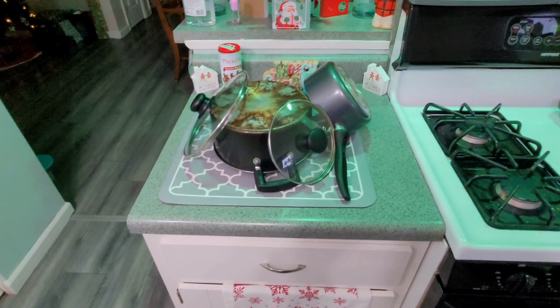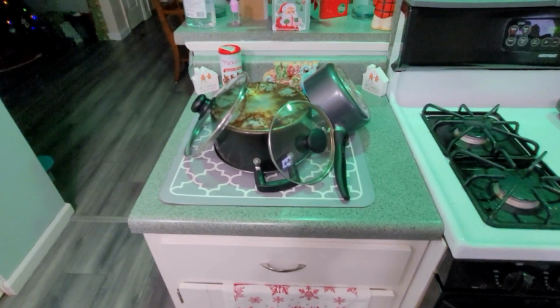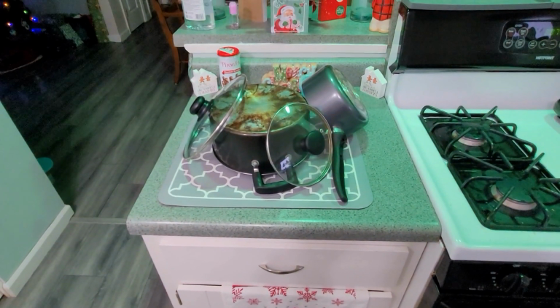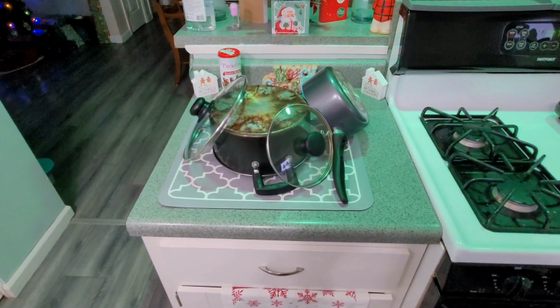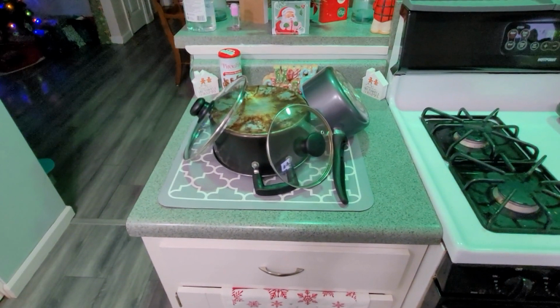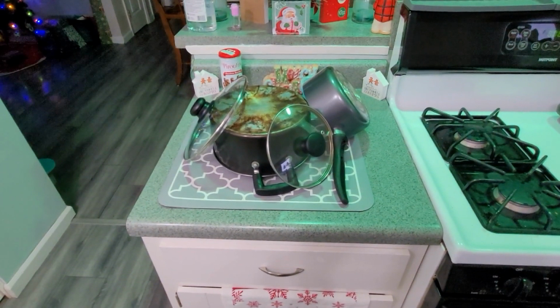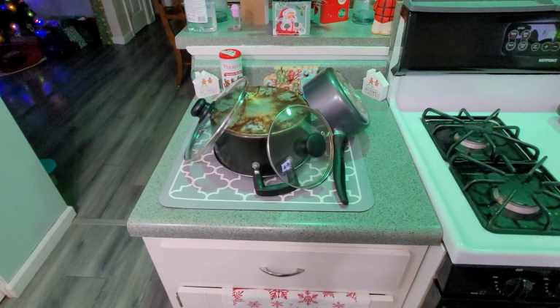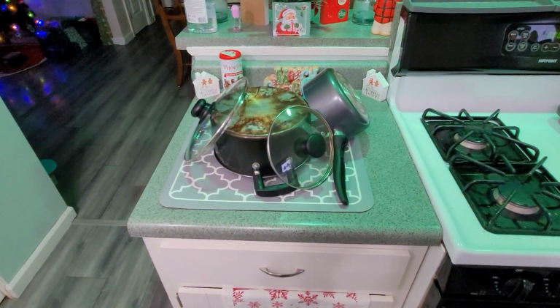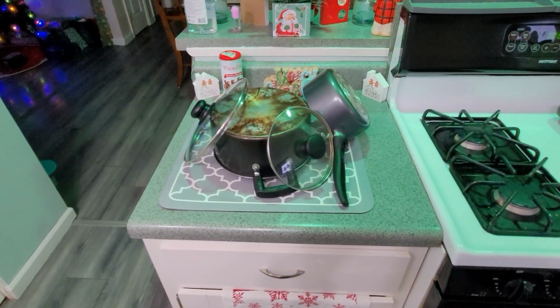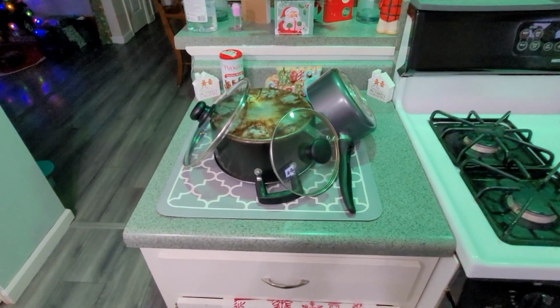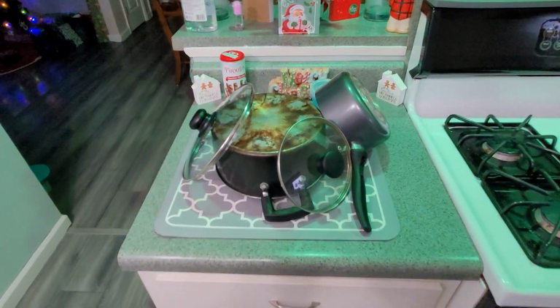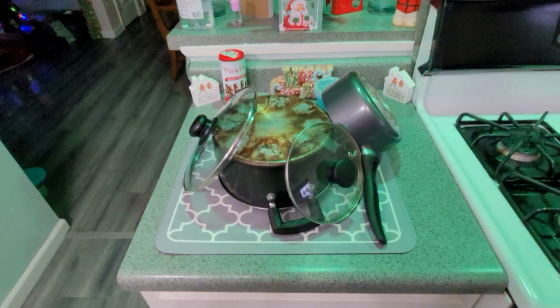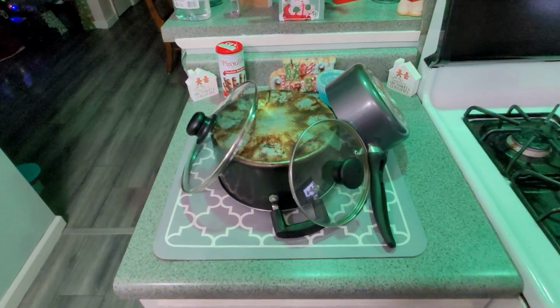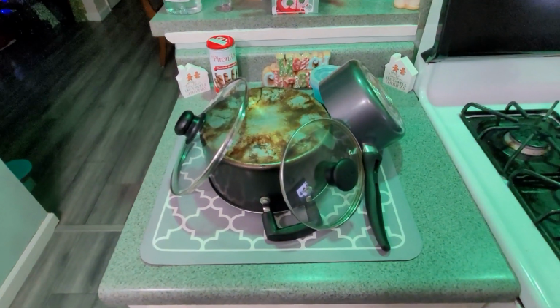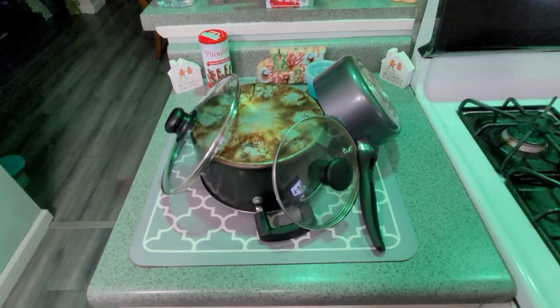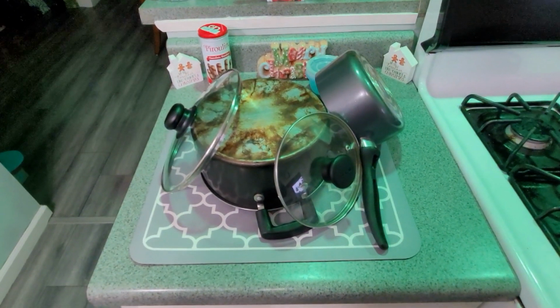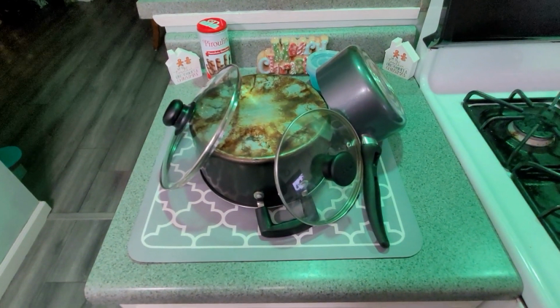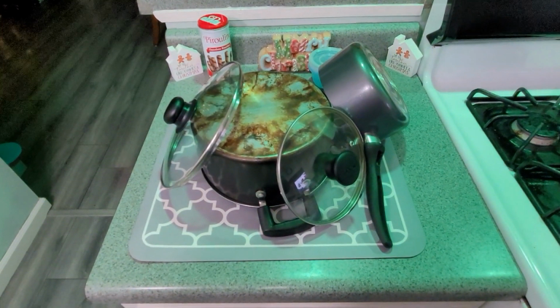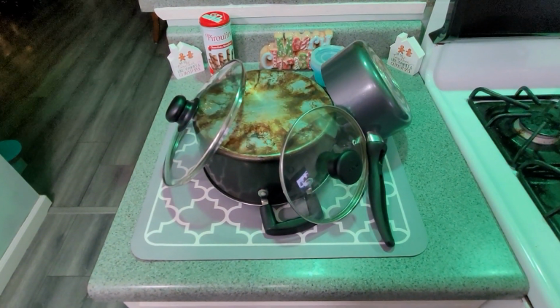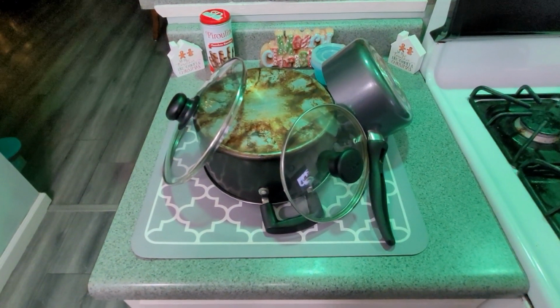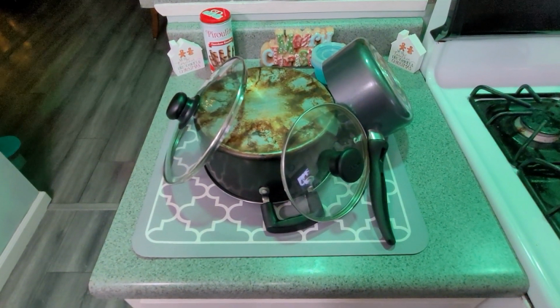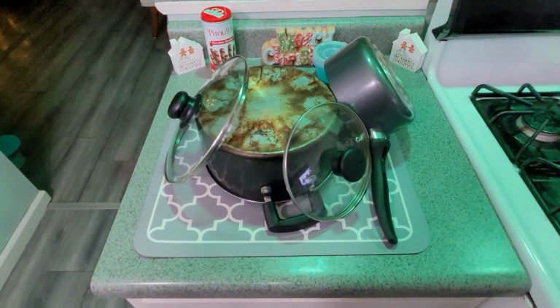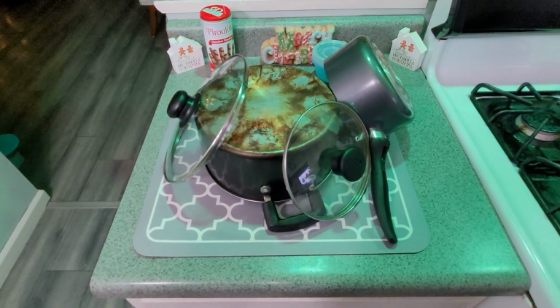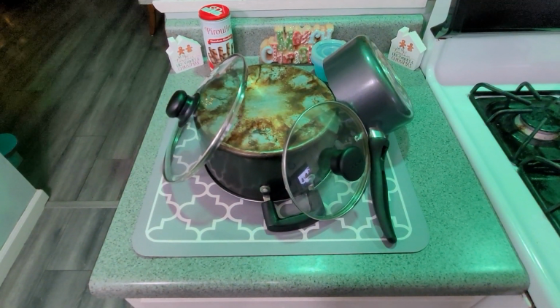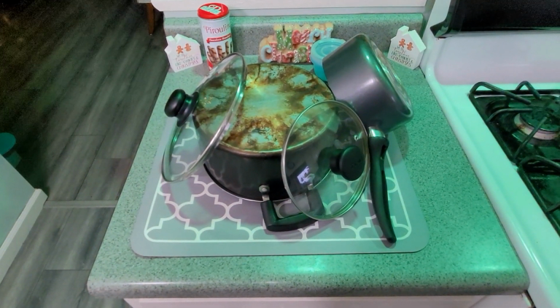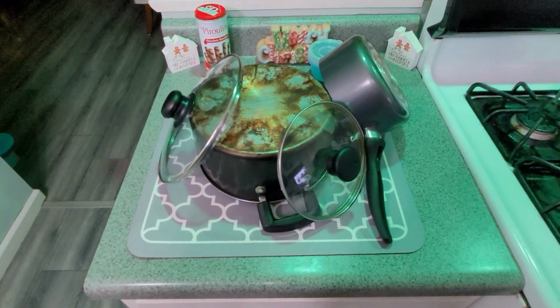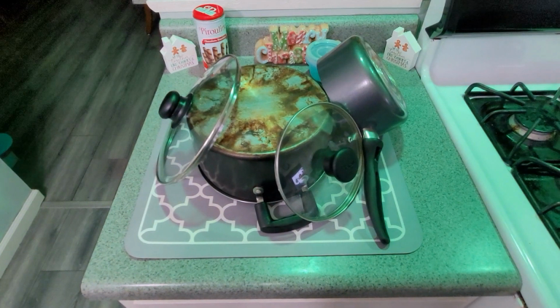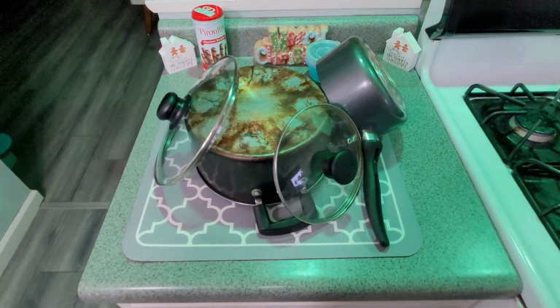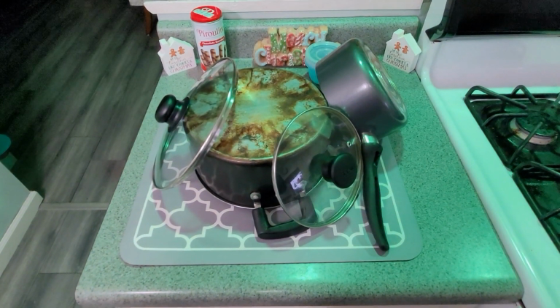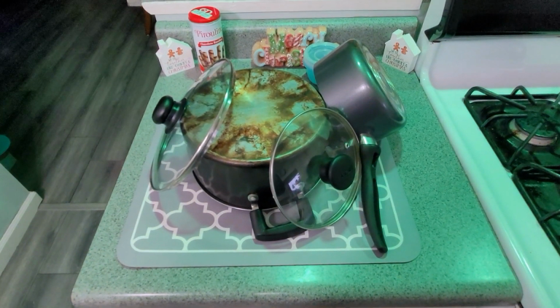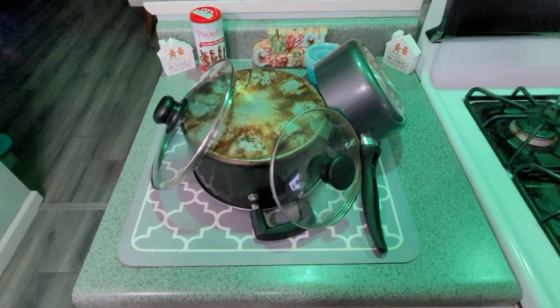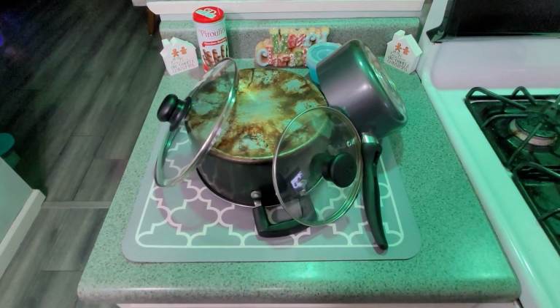You know, you need extra space when you're doing dishes, right? And your dish rack isn't enough. These little pads — dish drying pads for the countertop — perfect stuff. You're going to love these.